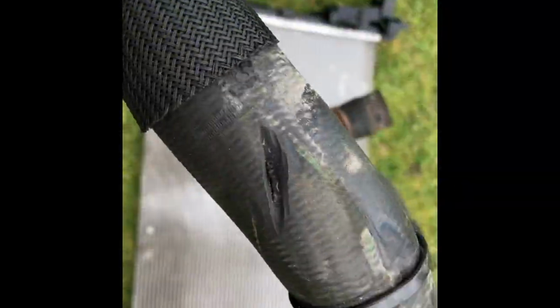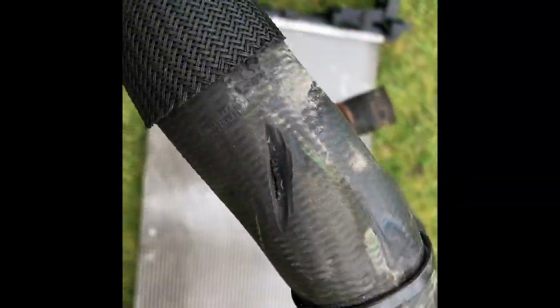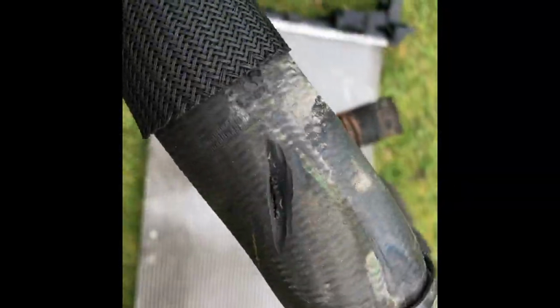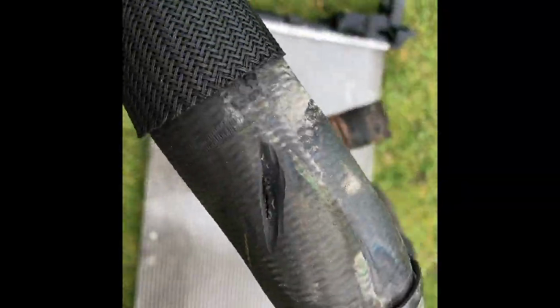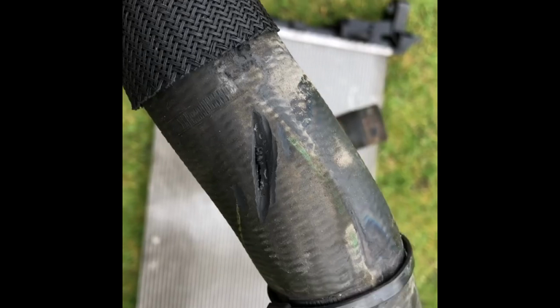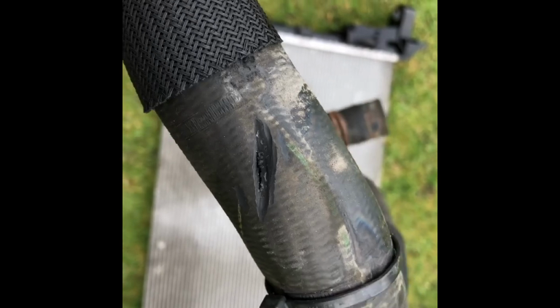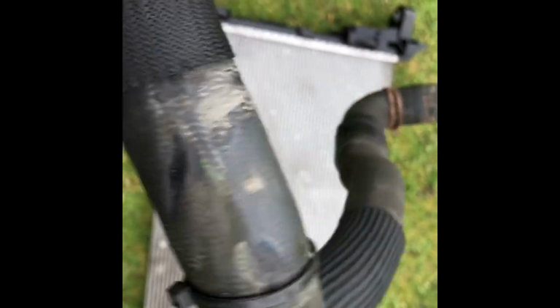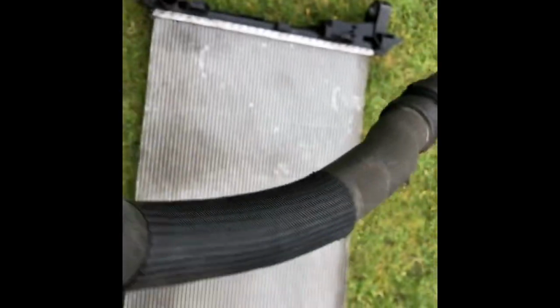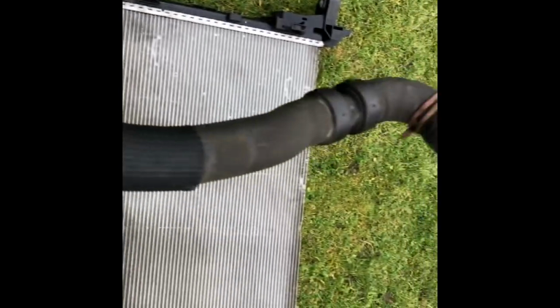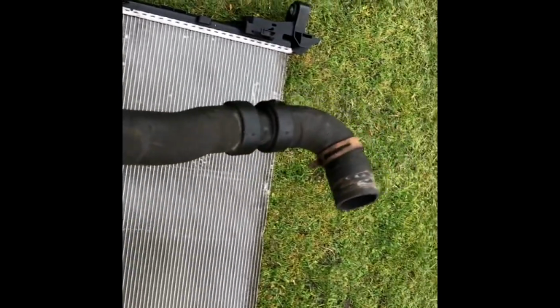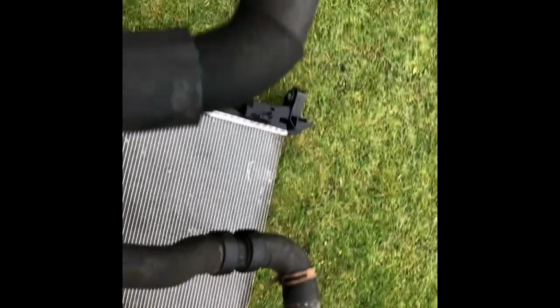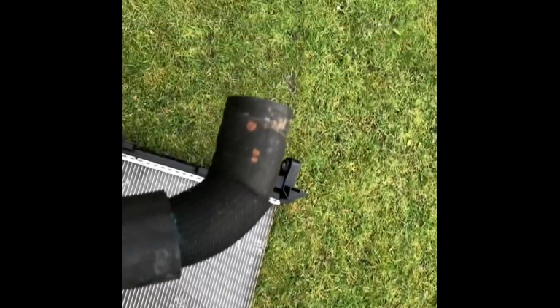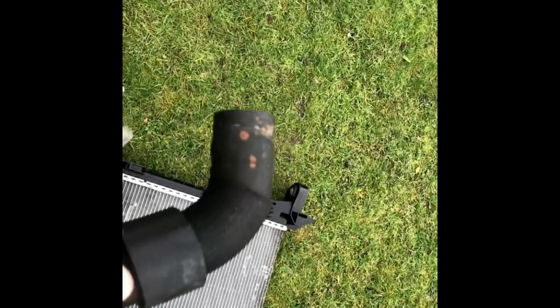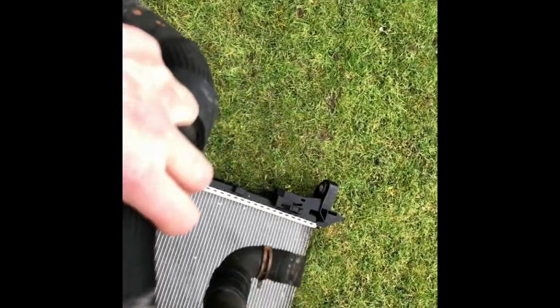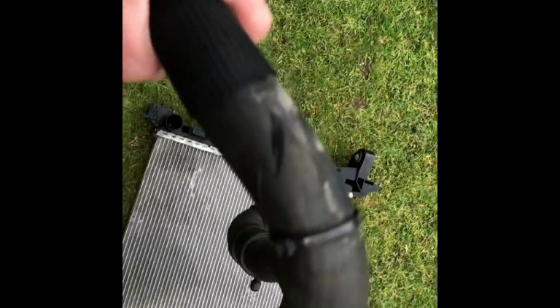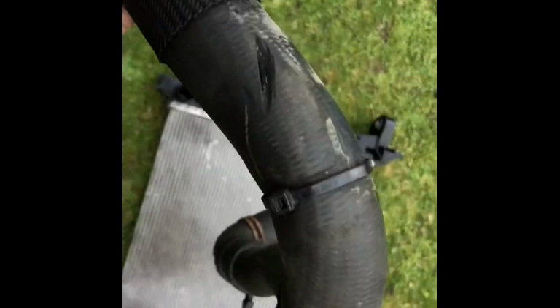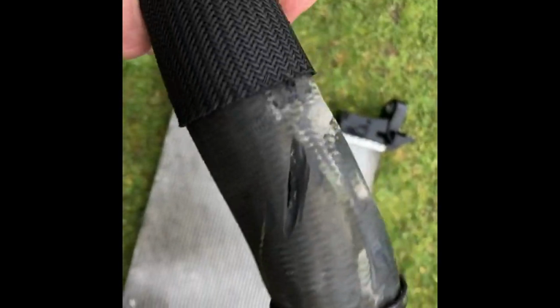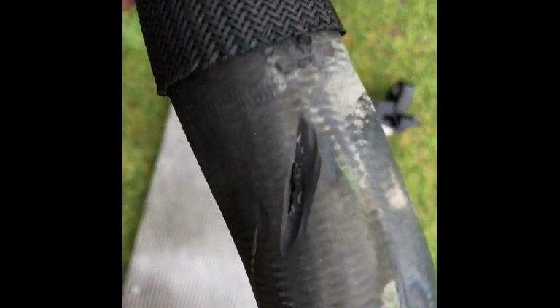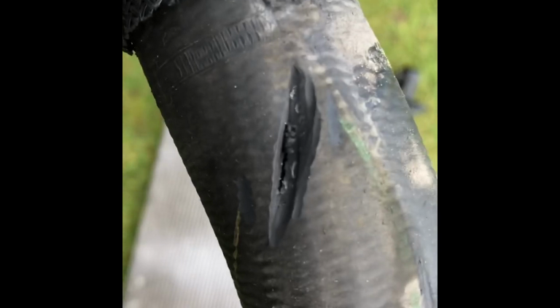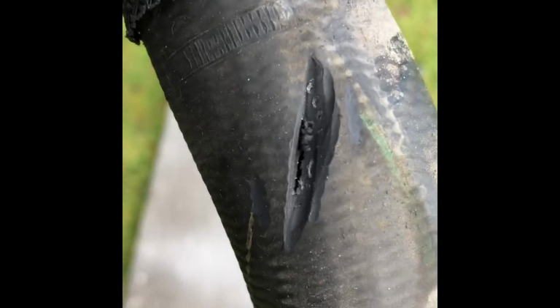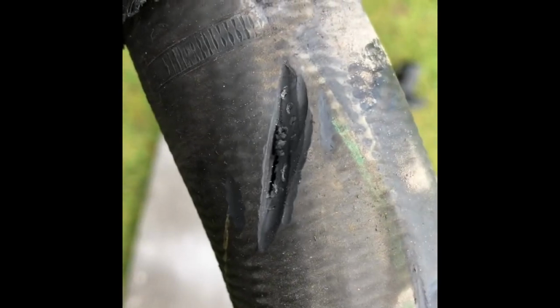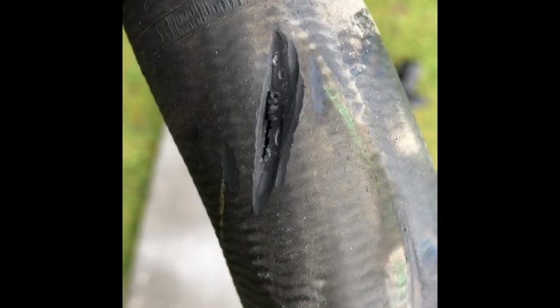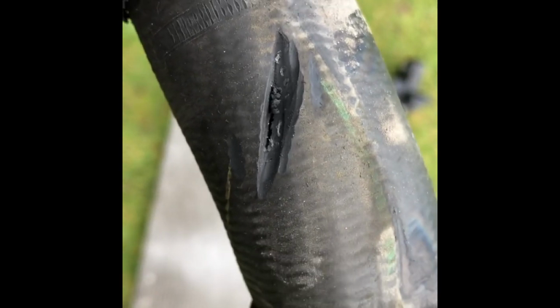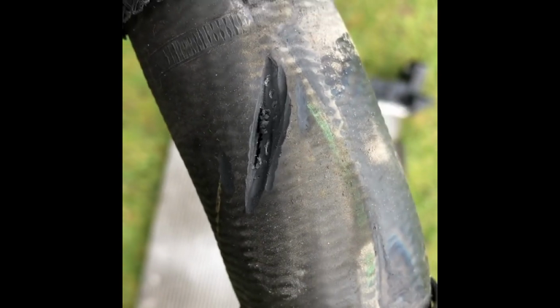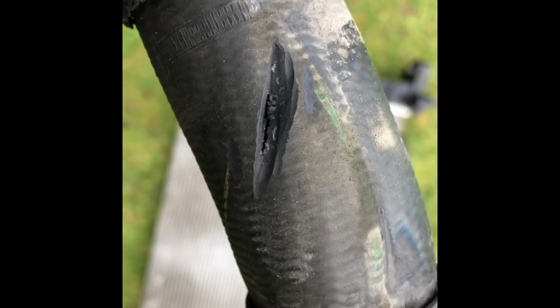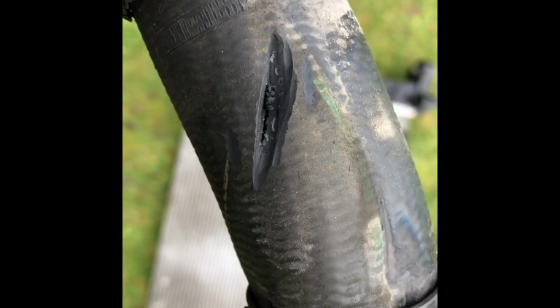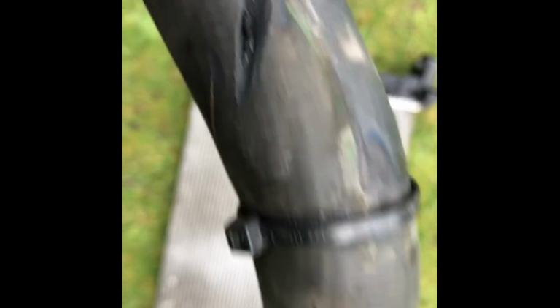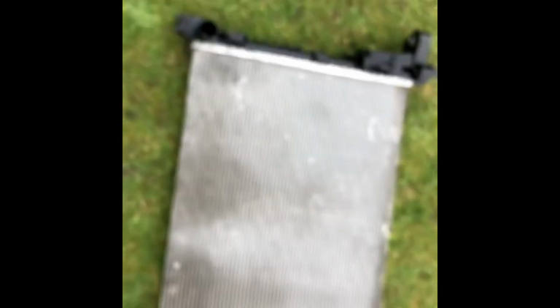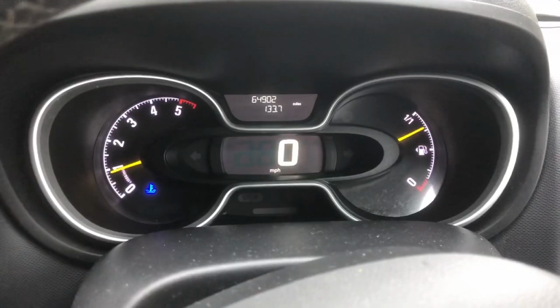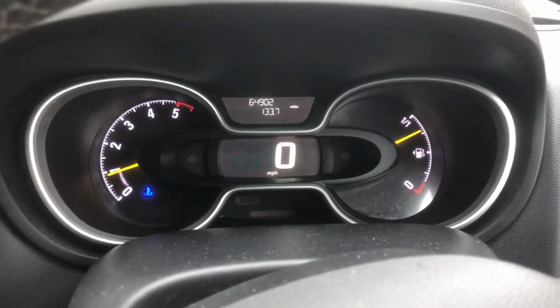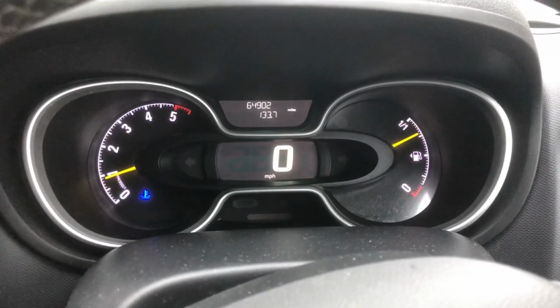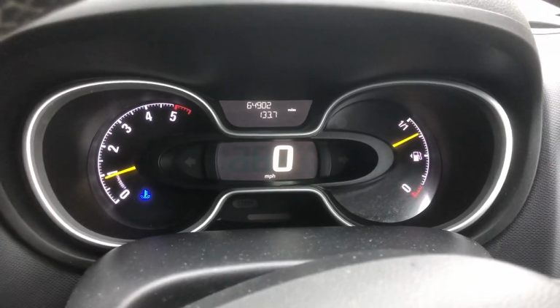Here's the pipe — I'll zoom out in a minute. It's quite a bendy thing but it's been rubbing on something, and that's all you can say. So it's been into the dealership.